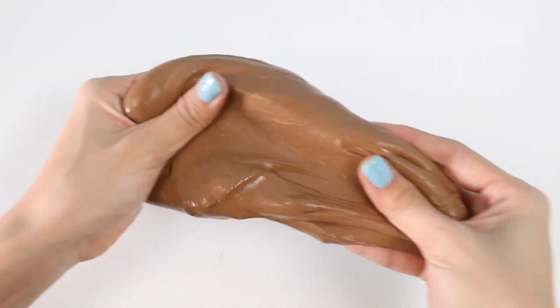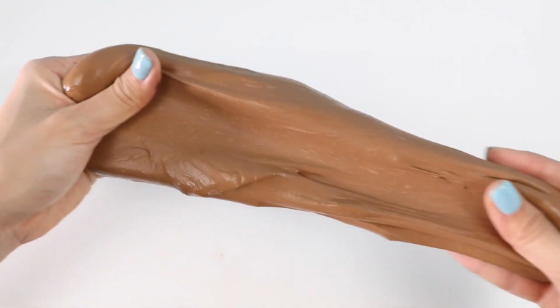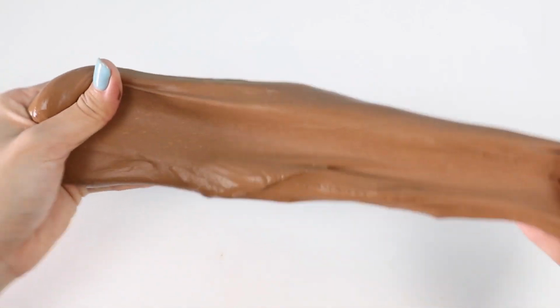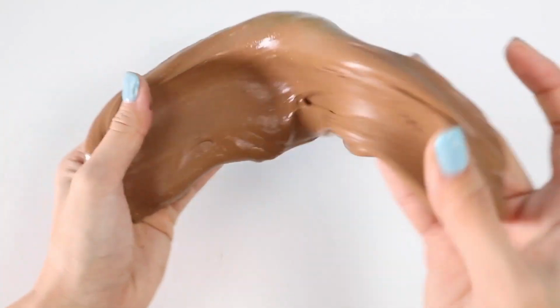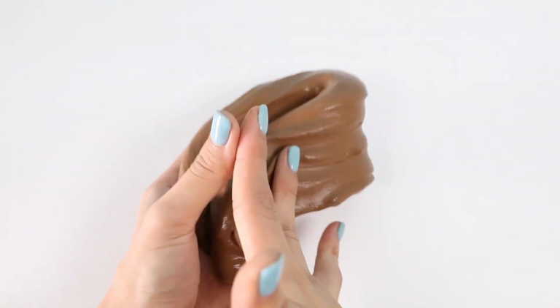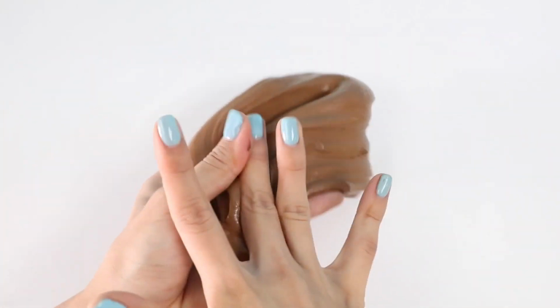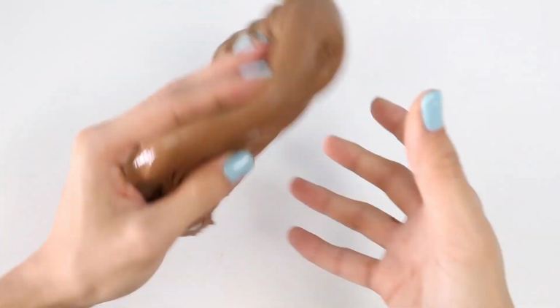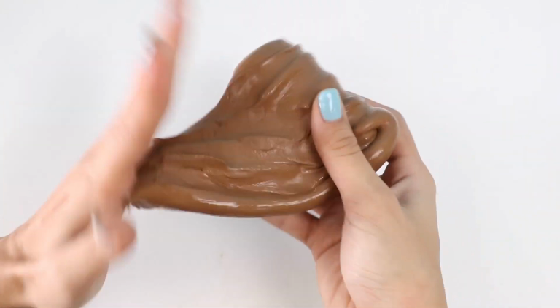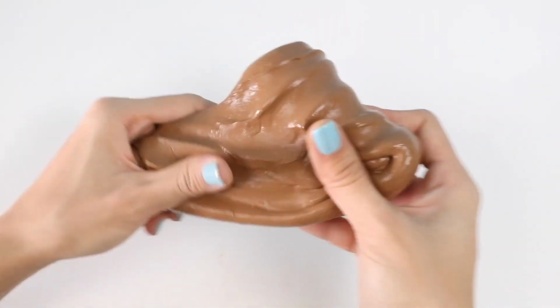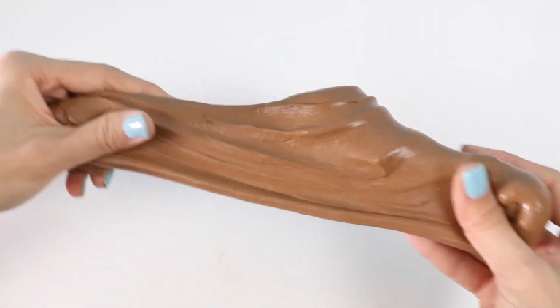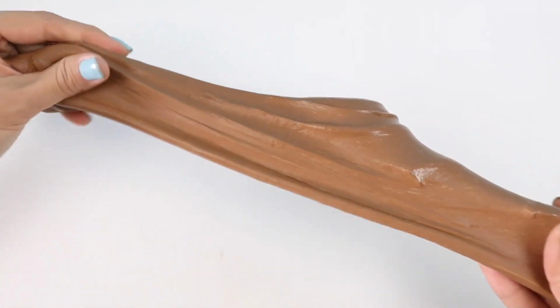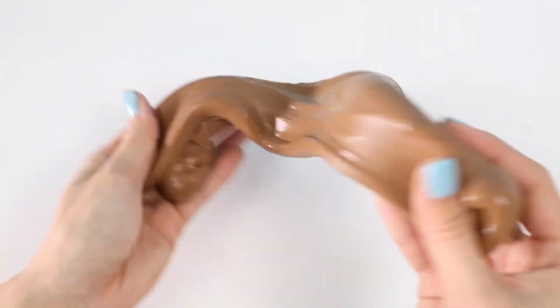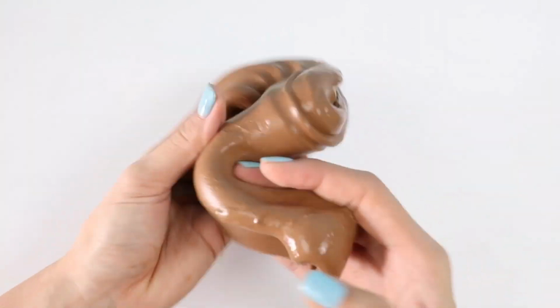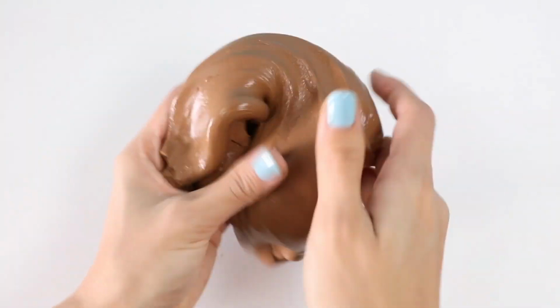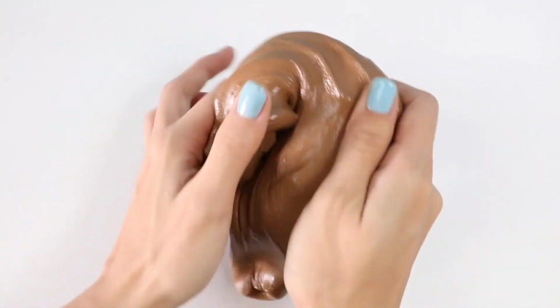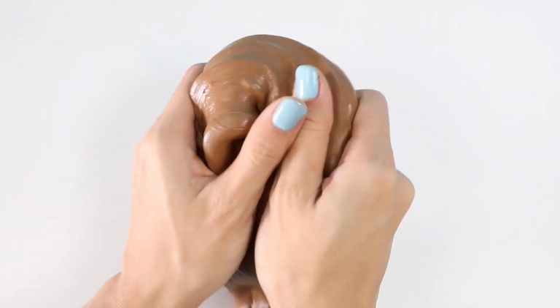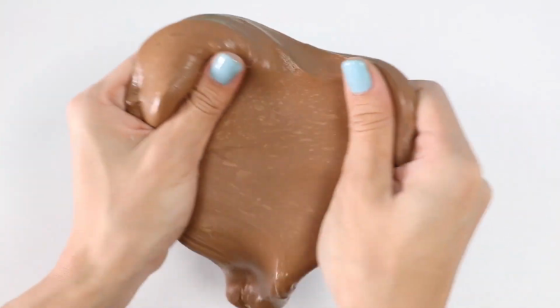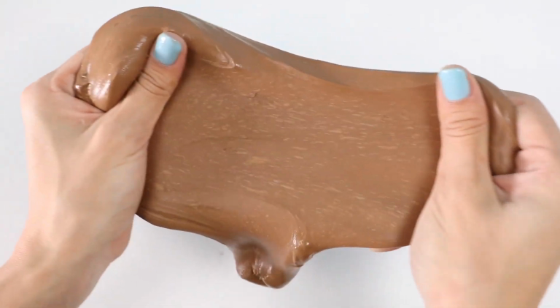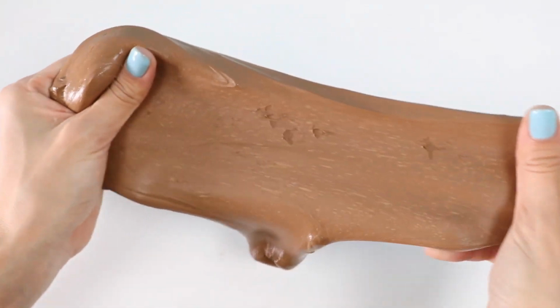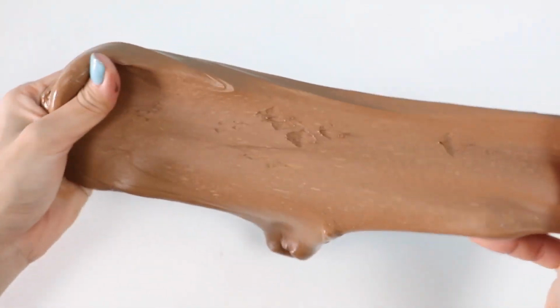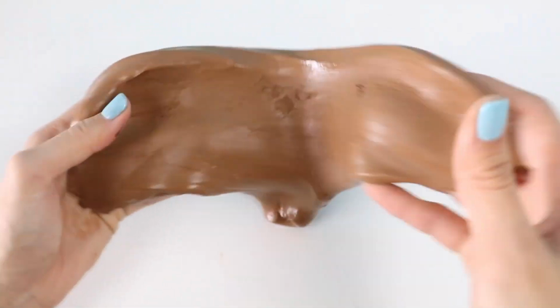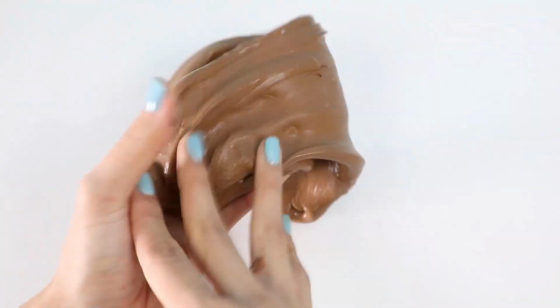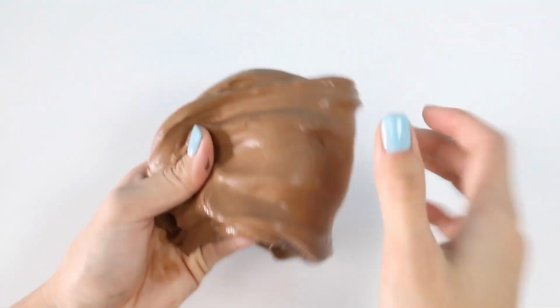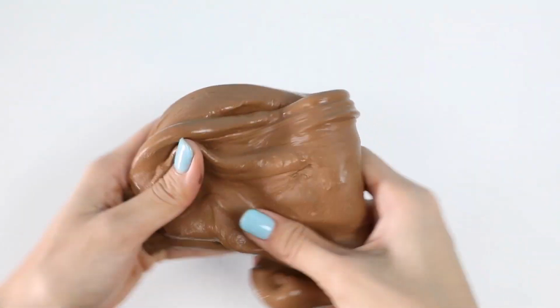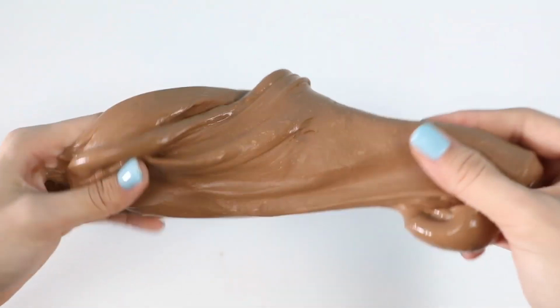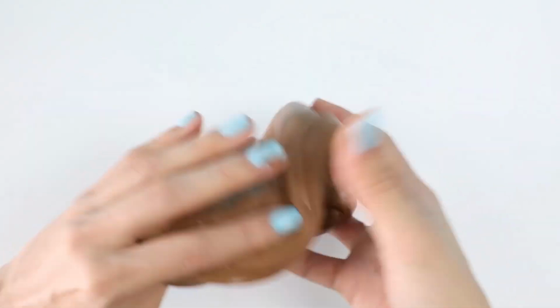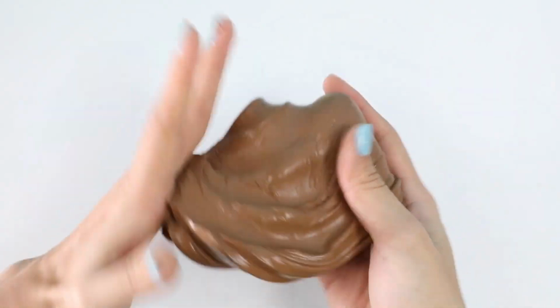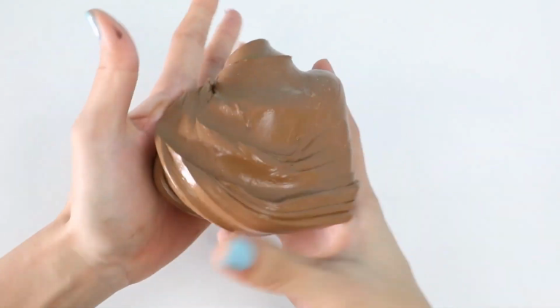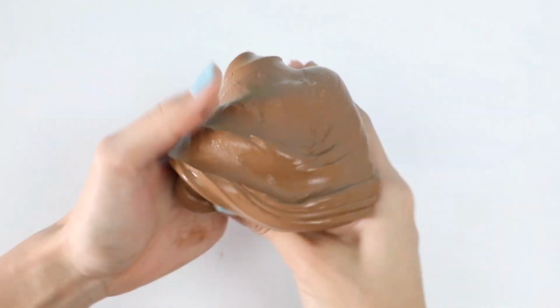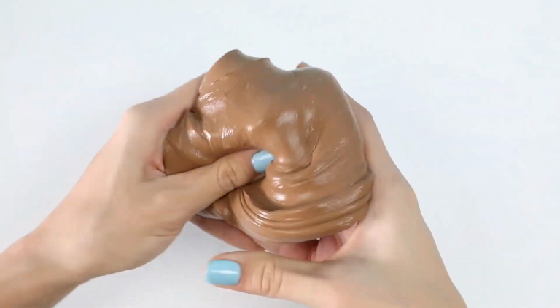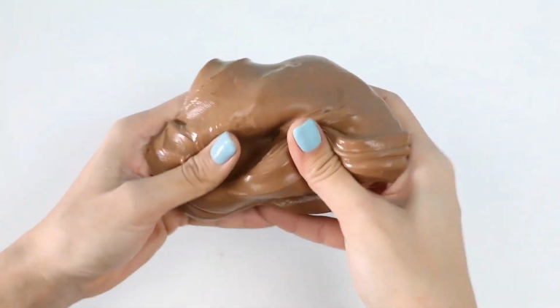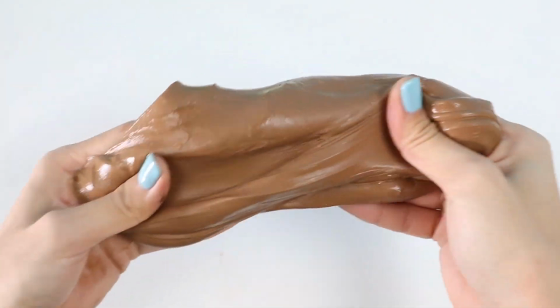Doesn't this really look like Nutella? I love Nutella! It's a delicious hazelnut spread — it's basically an excuse to put chocolate on your bread! If you haven't tried it, I would definitely recommend it!